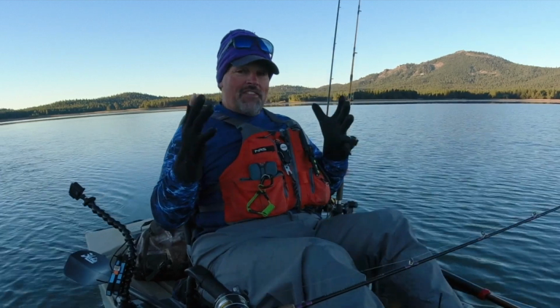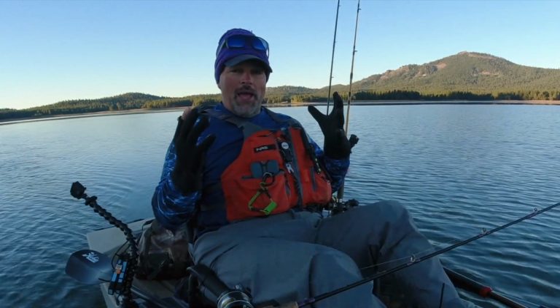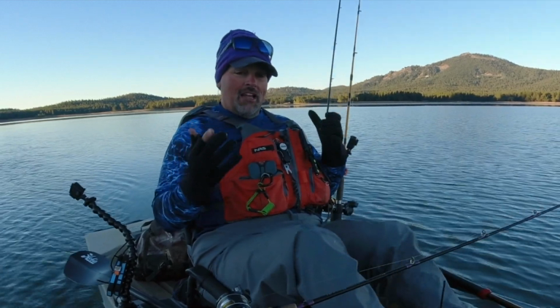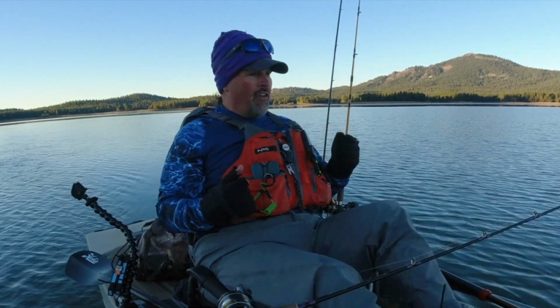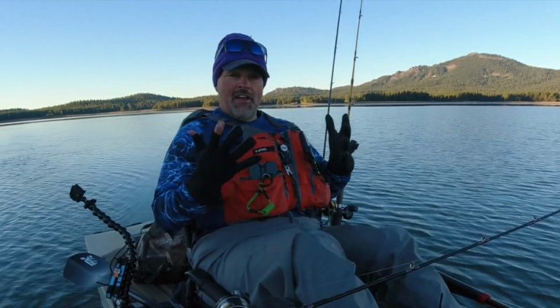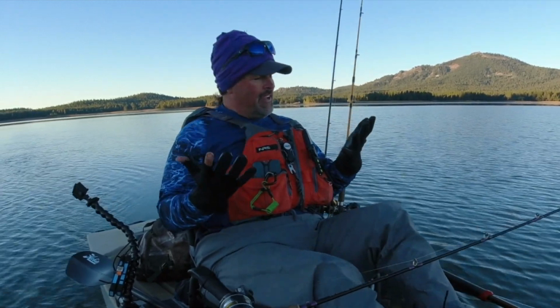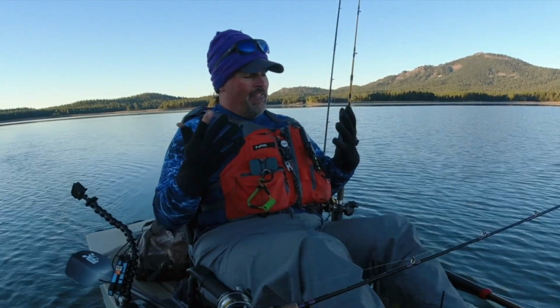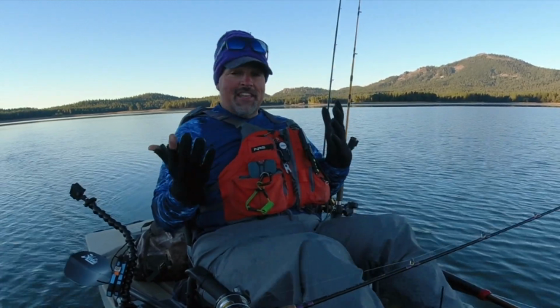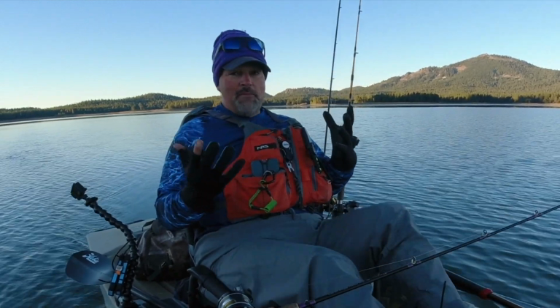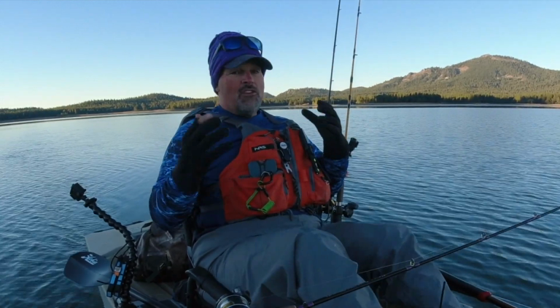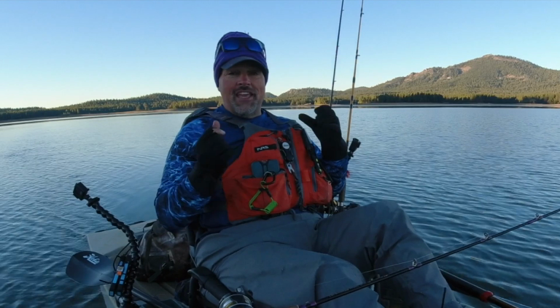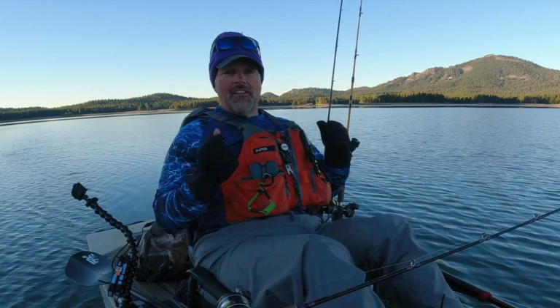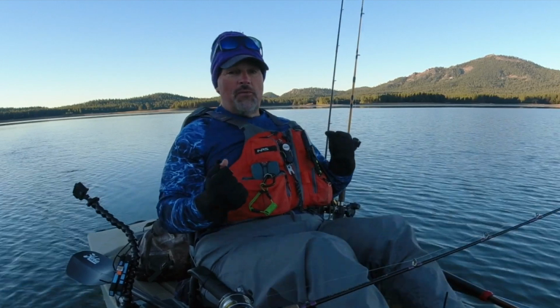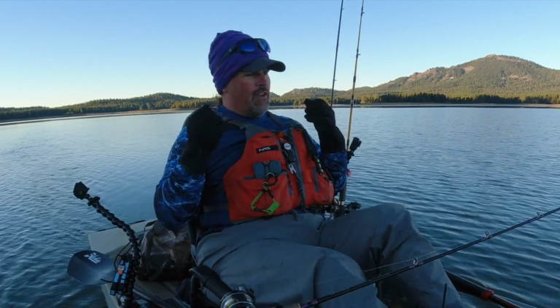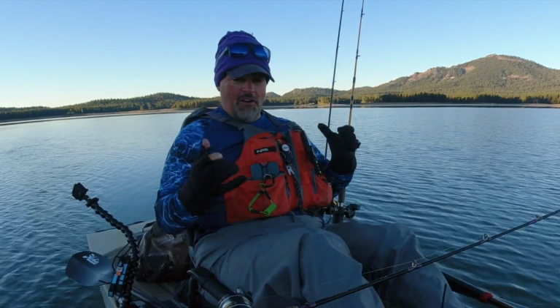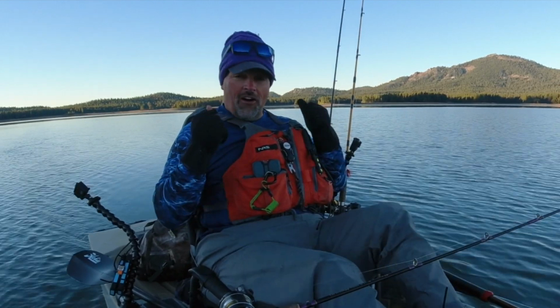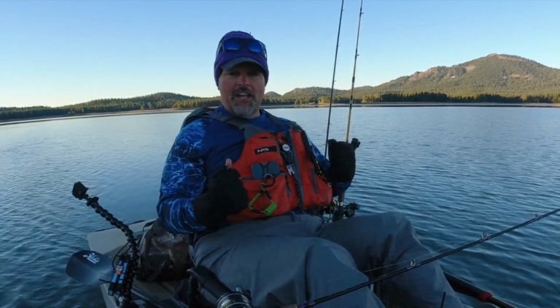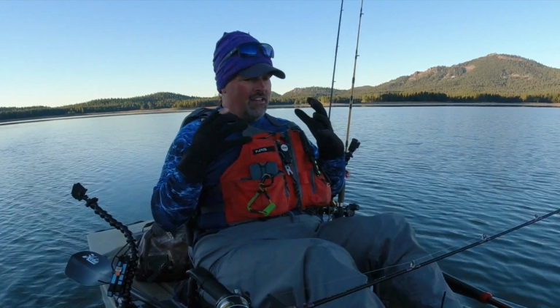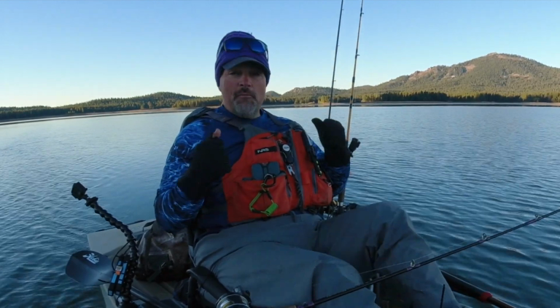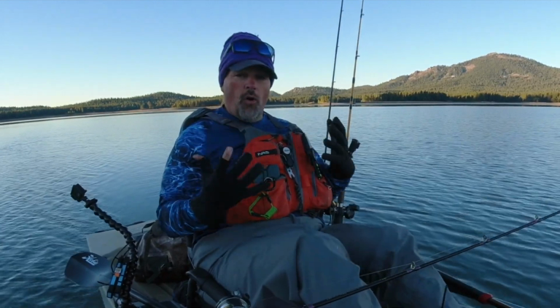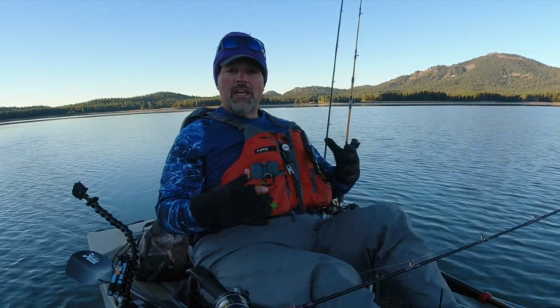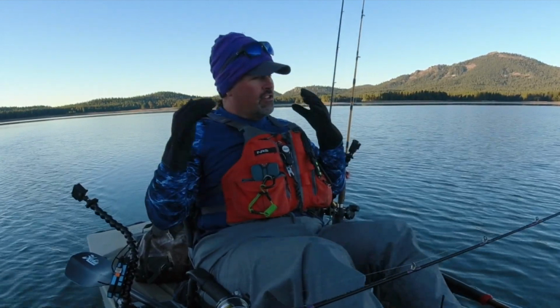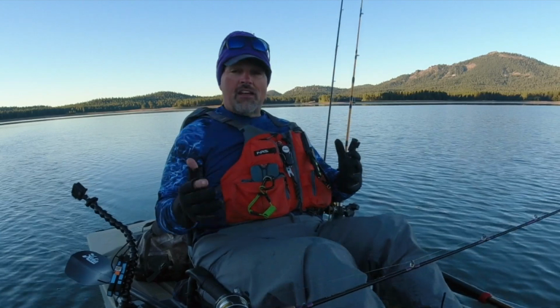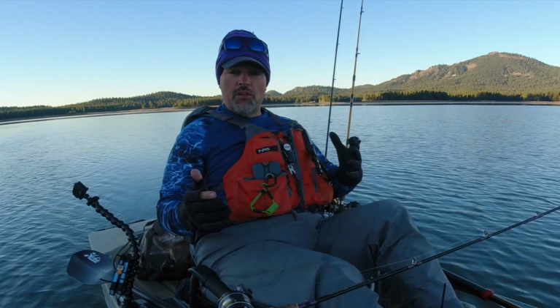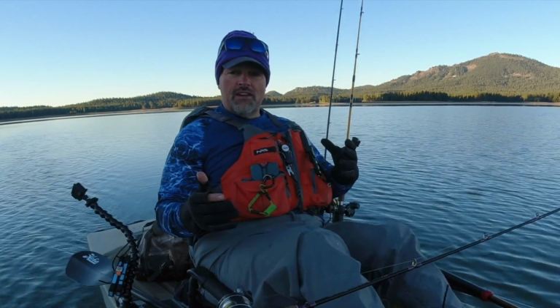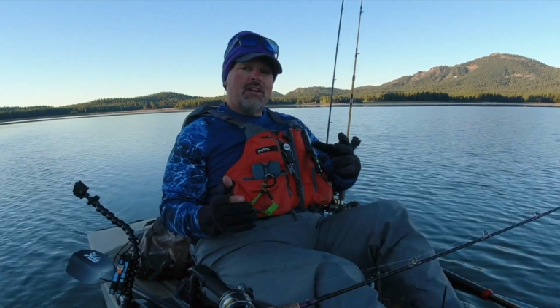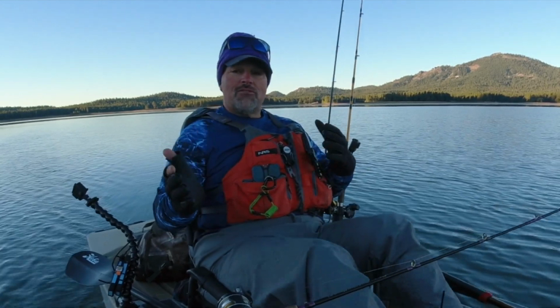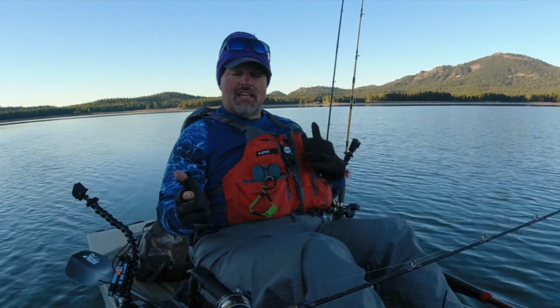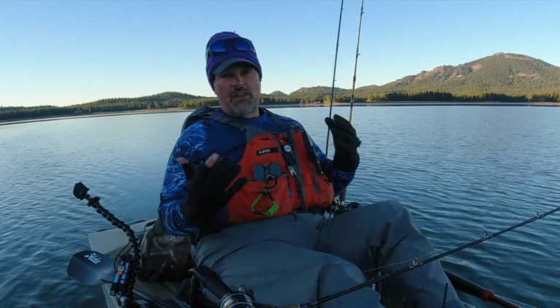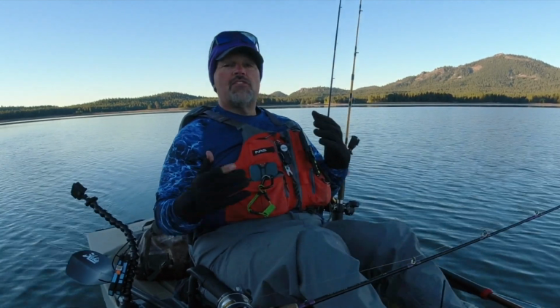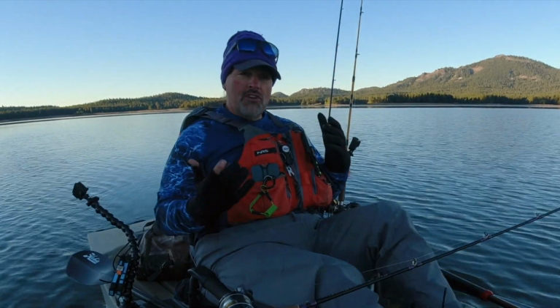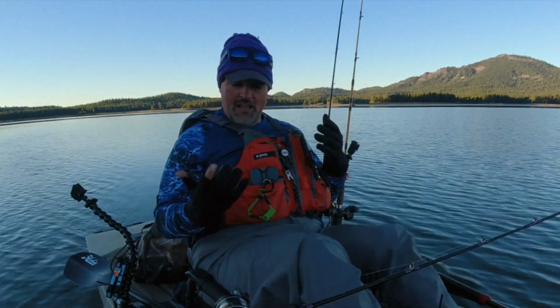Gloves have a way of getting lost. But if you're anything like me, you just can't concentrate when your fingers are hurting and numb and cold. It distracts you from what you're trying to do, and that means you're not going to catch as many fish as you could be catching.